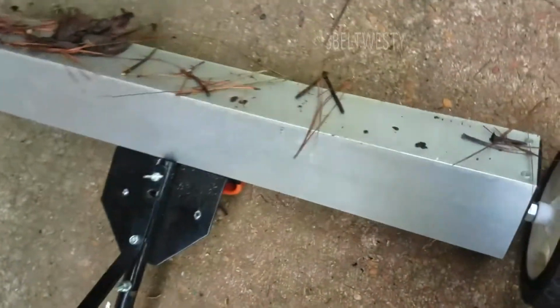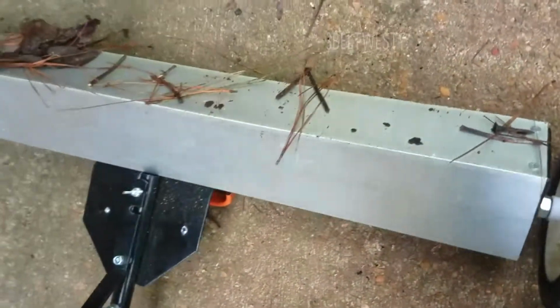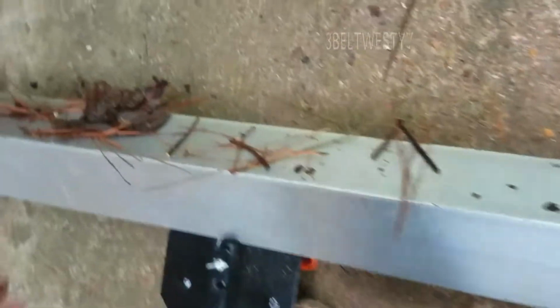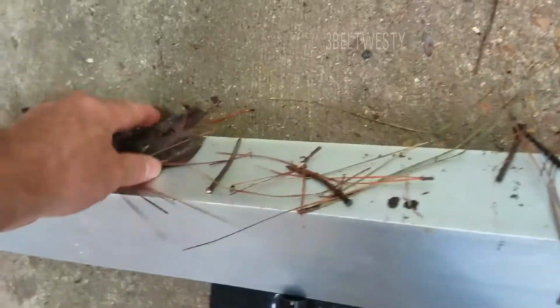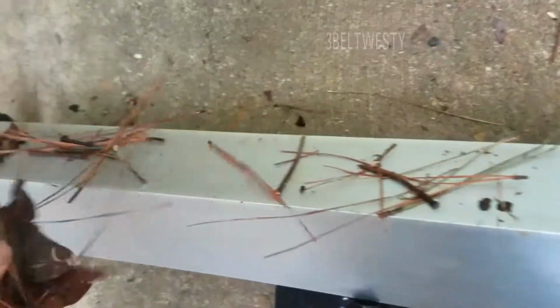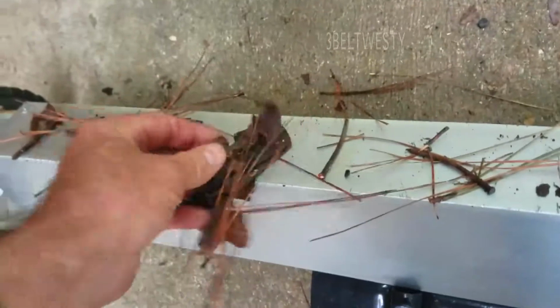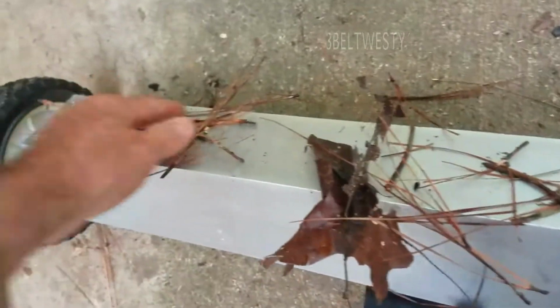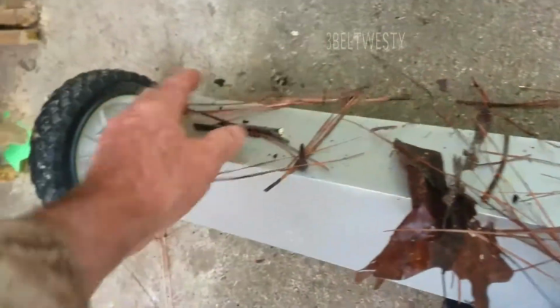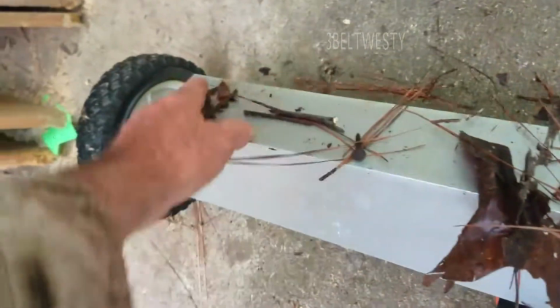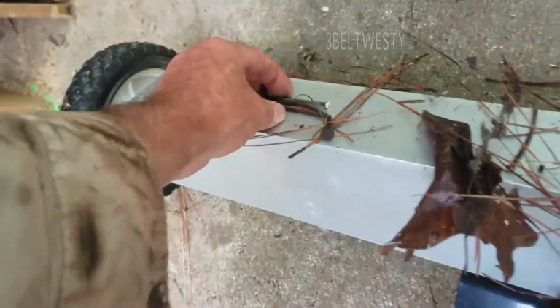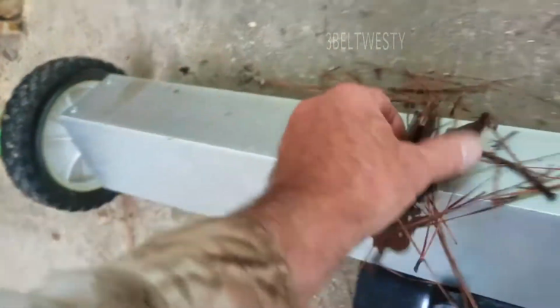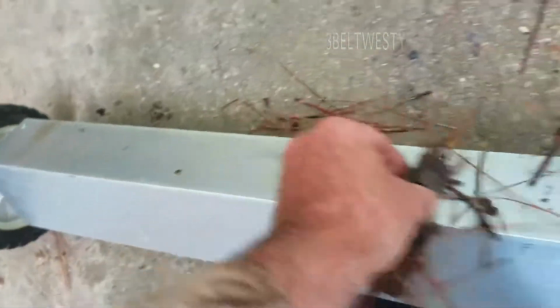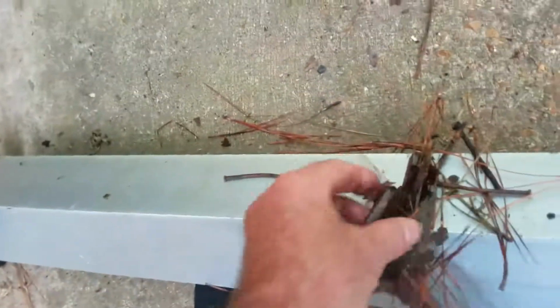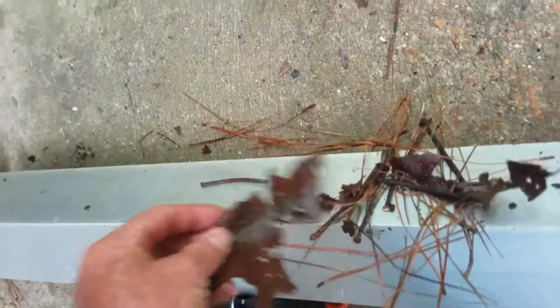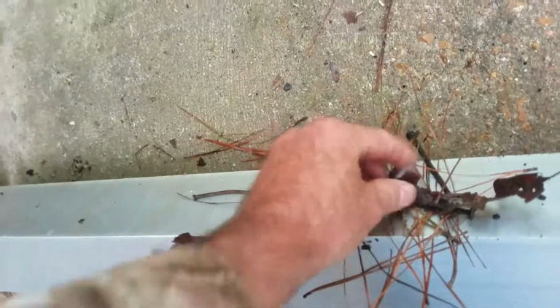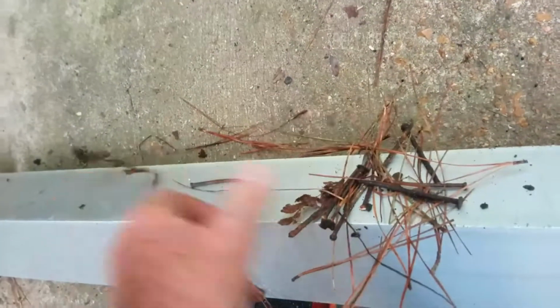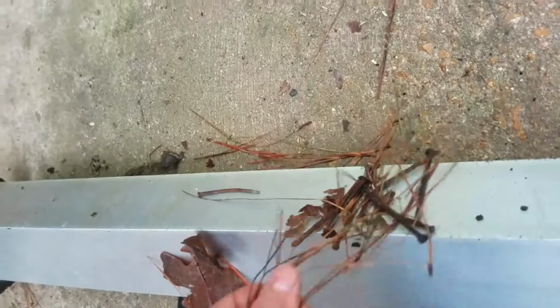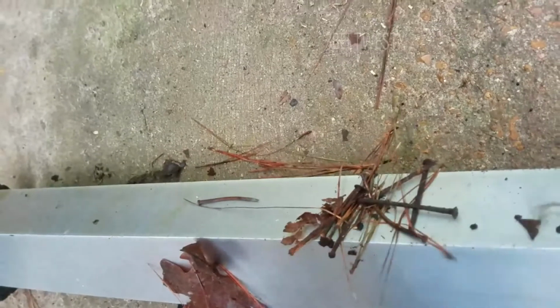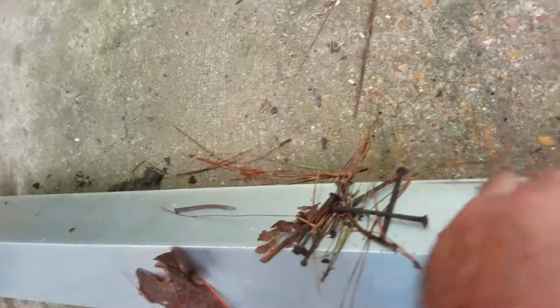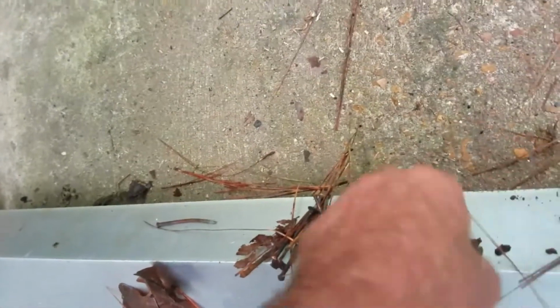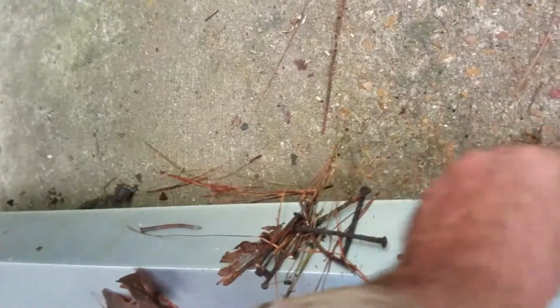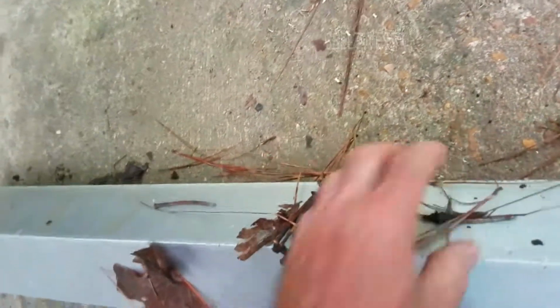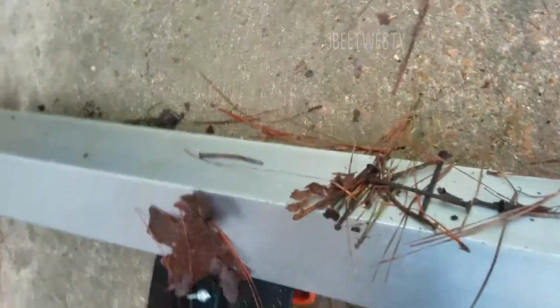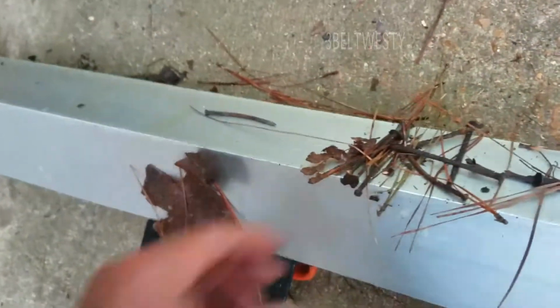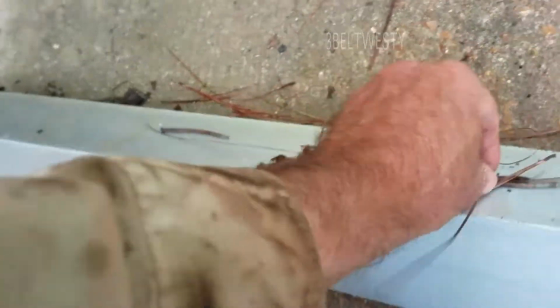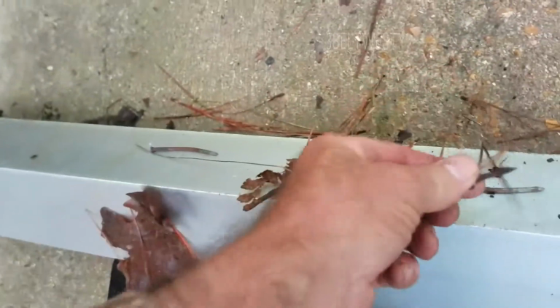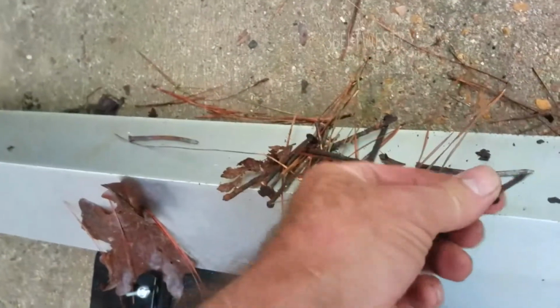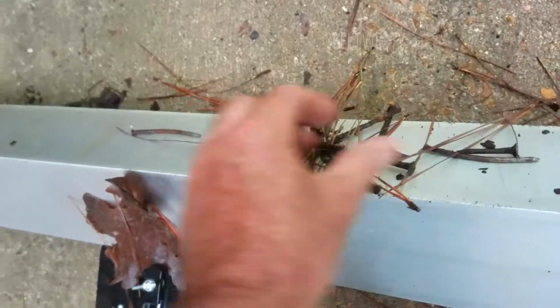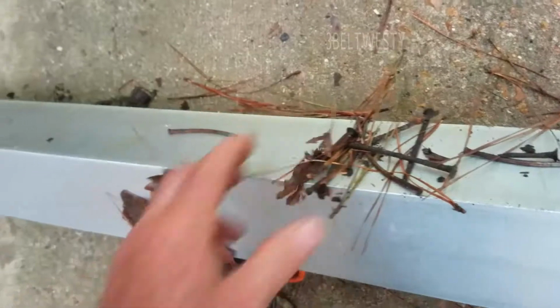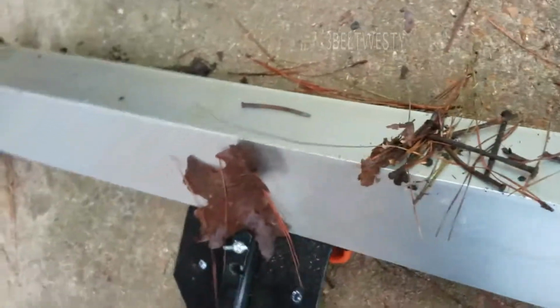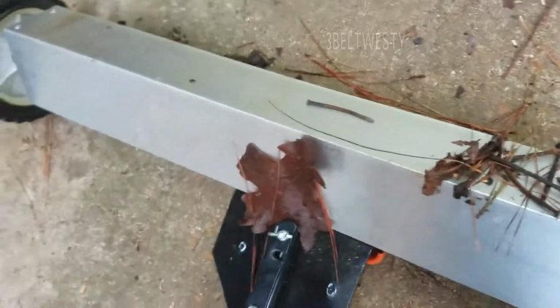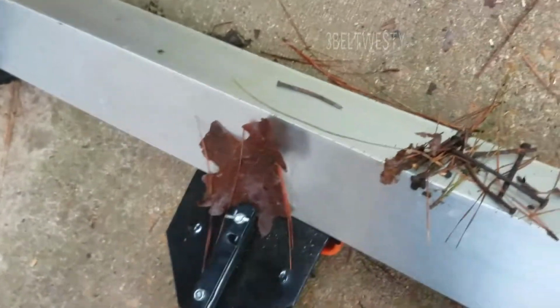There's all the nails they caught. Probably about nine or ten nails here. There's a roofing nail, the other one's off the sideboards.